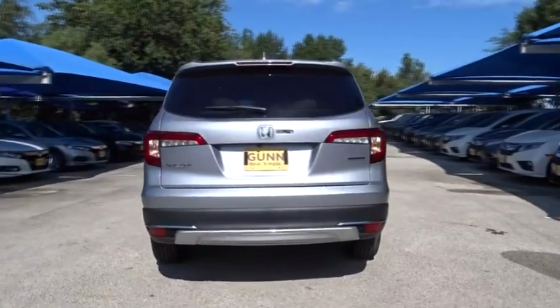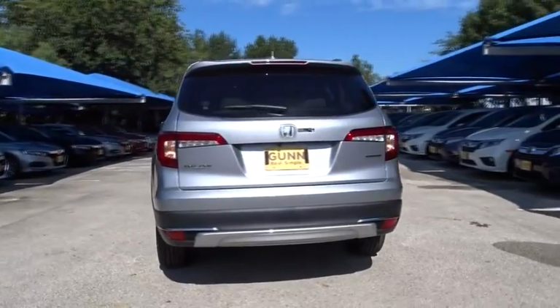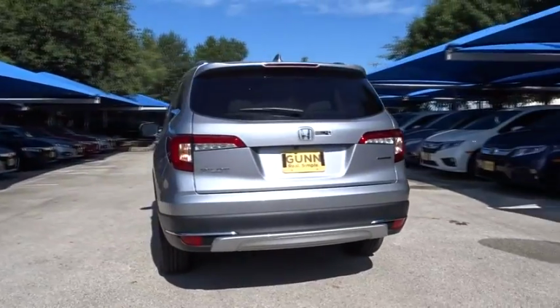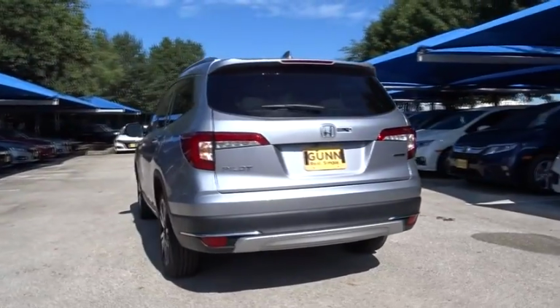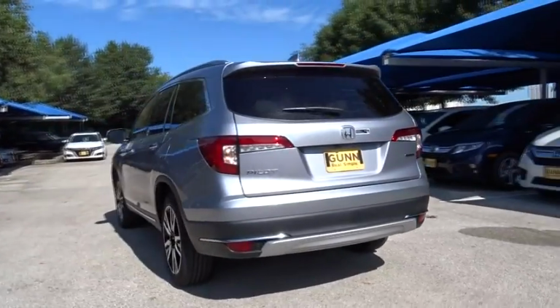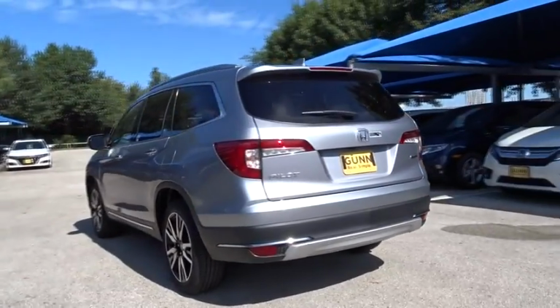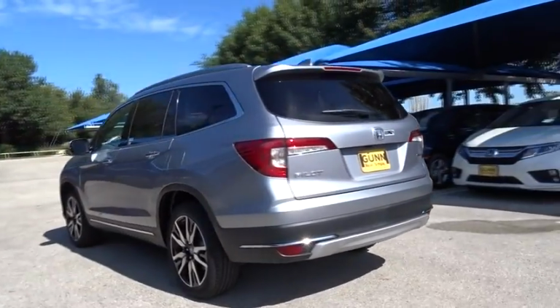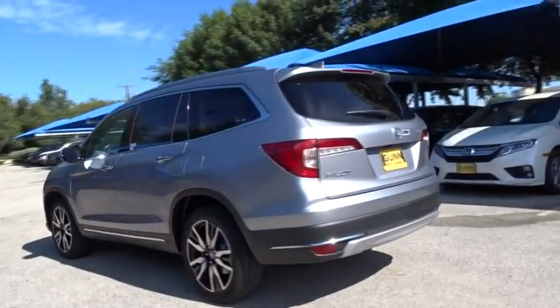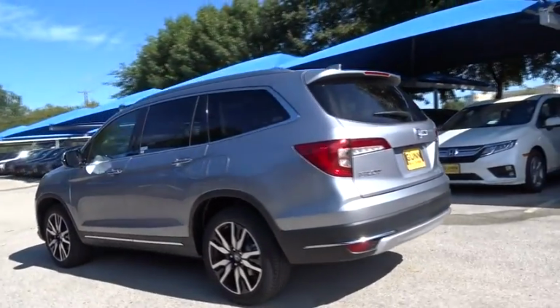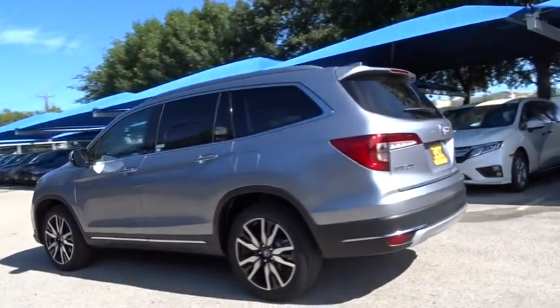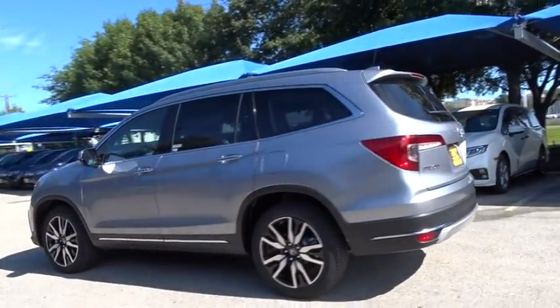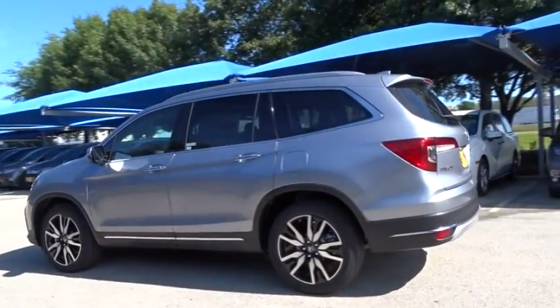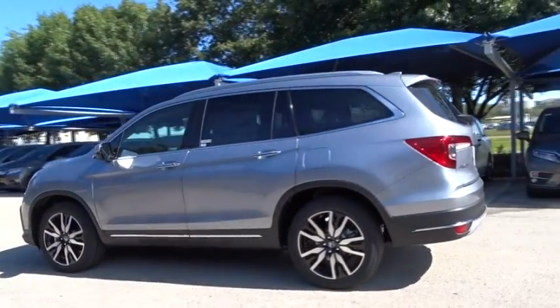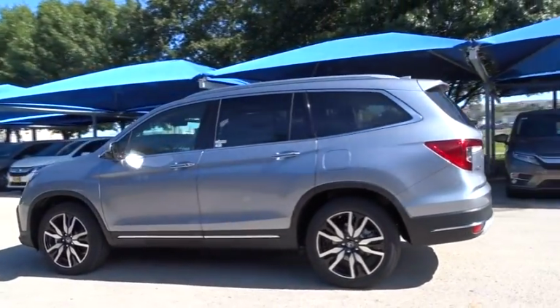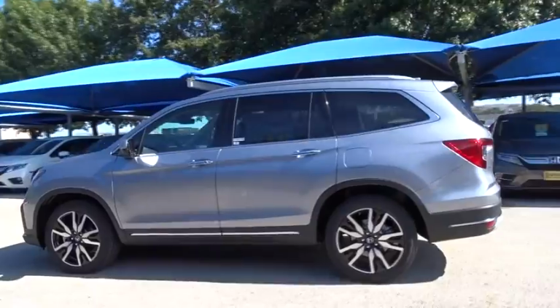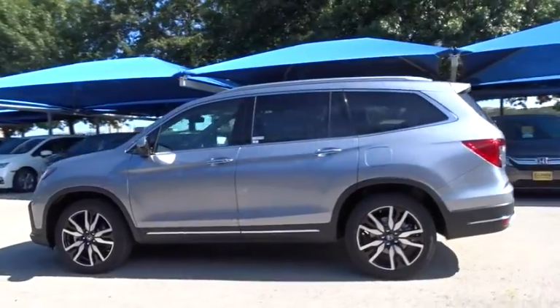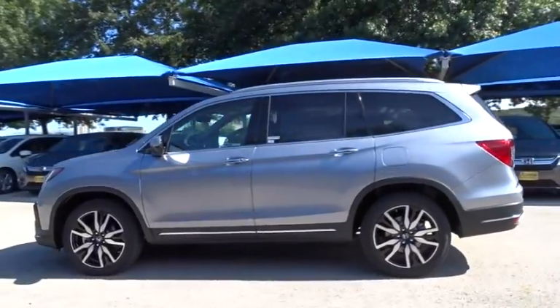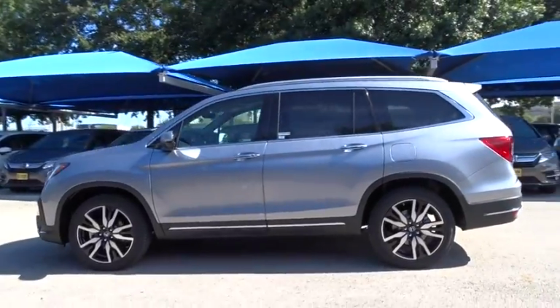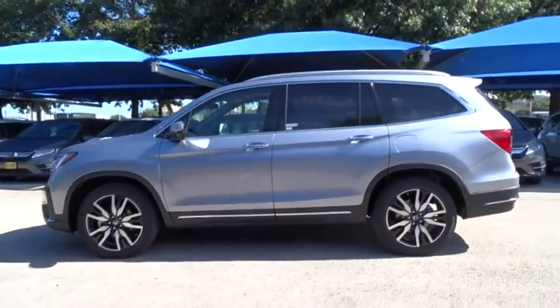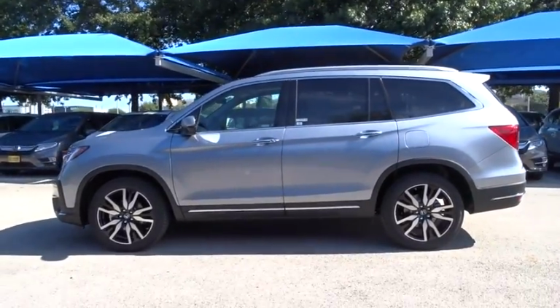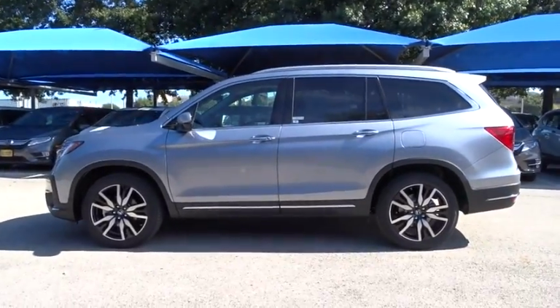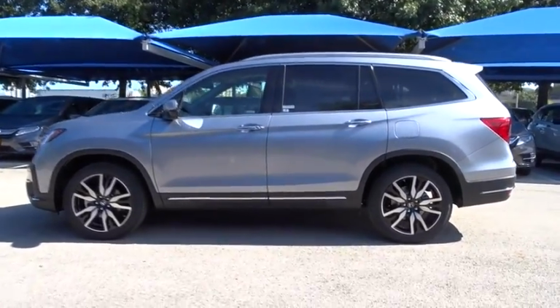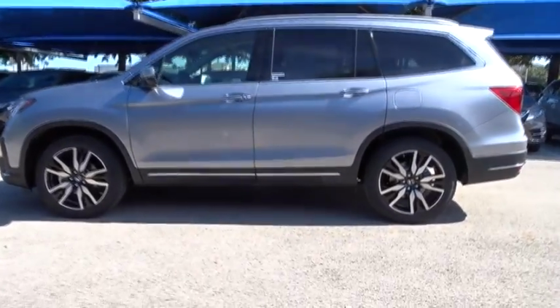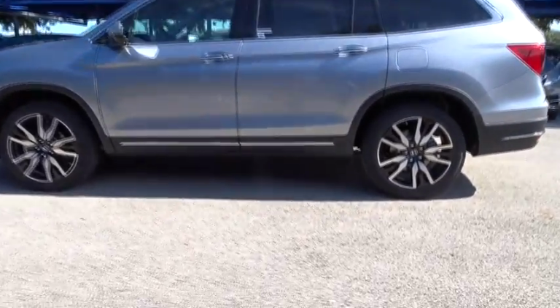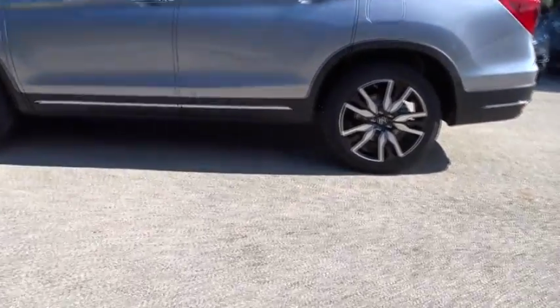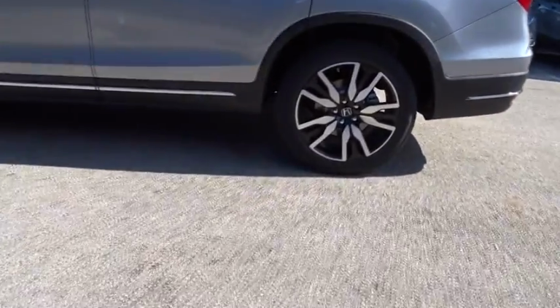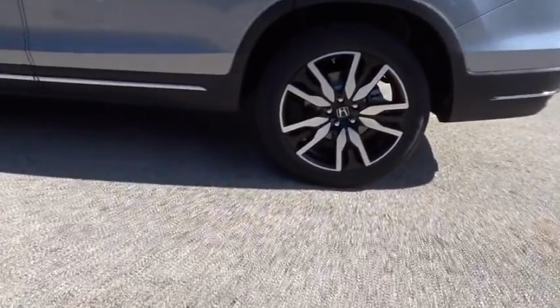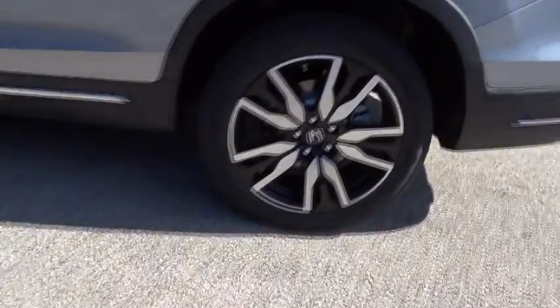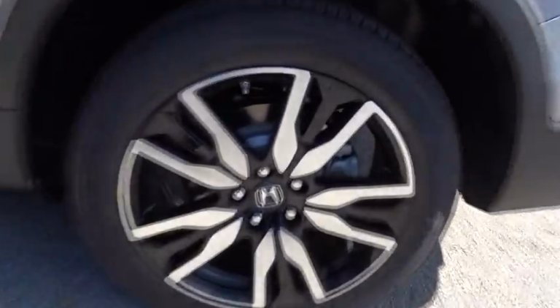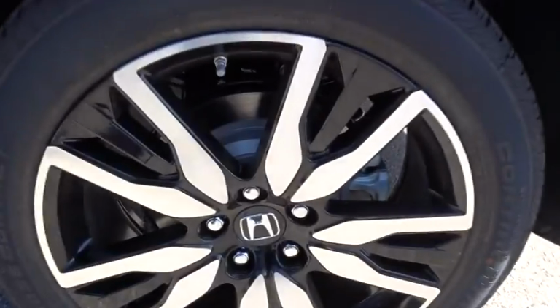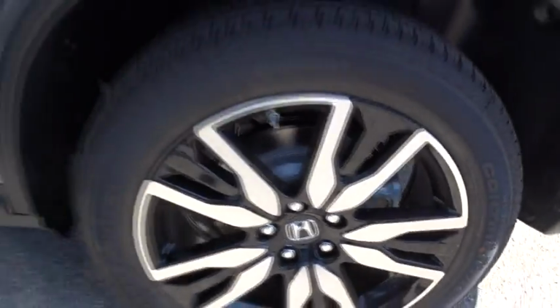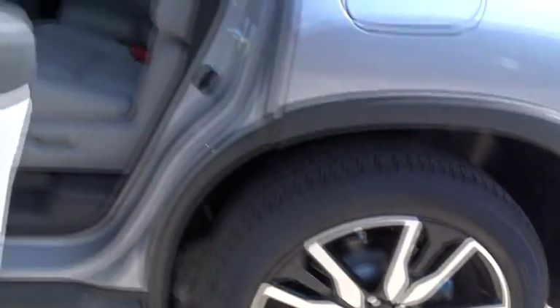Here are some of this vehicle's great options: power liftgate, traction control, stability control, navigation system, steering wheel audio controls, keyless entry, power passenger seat.